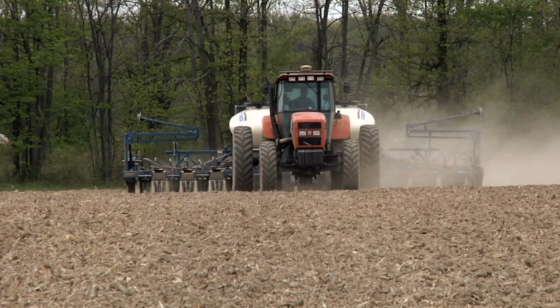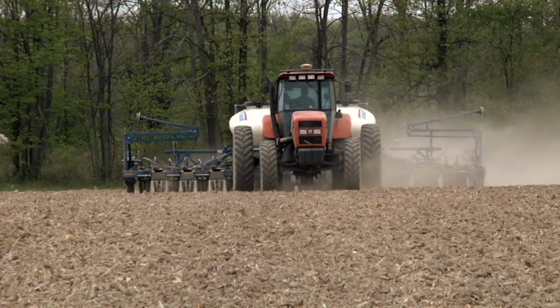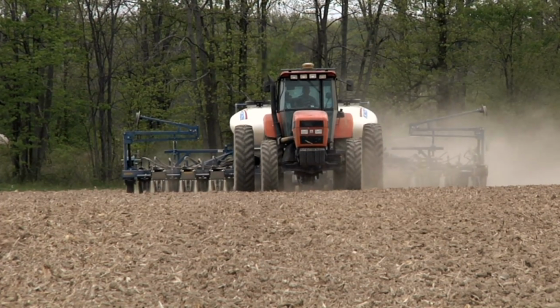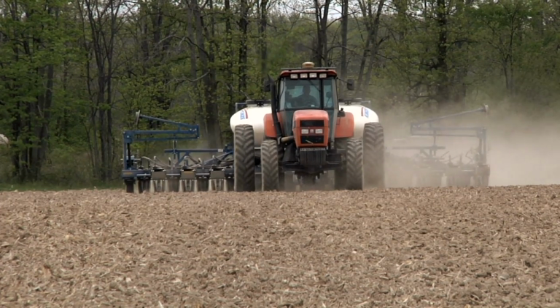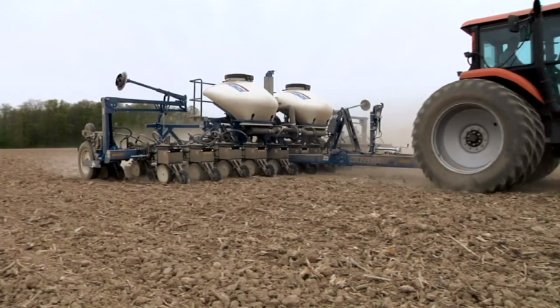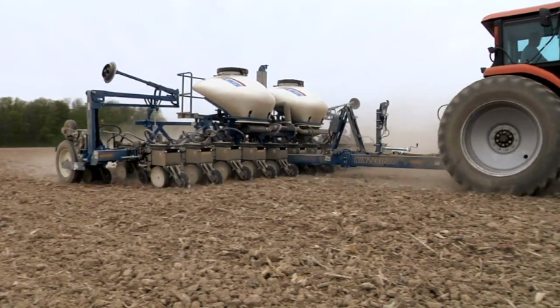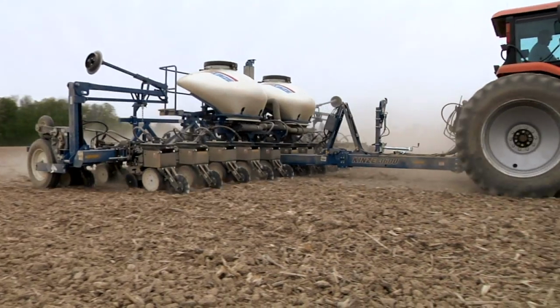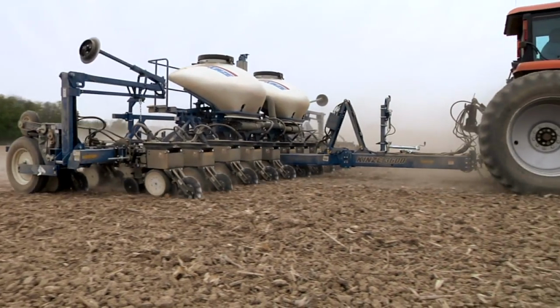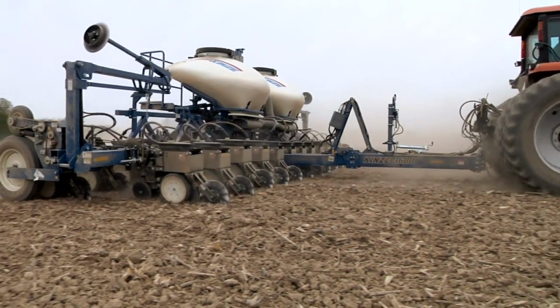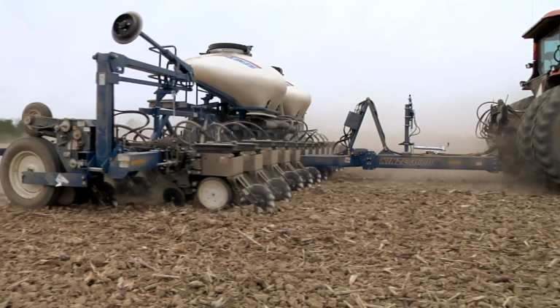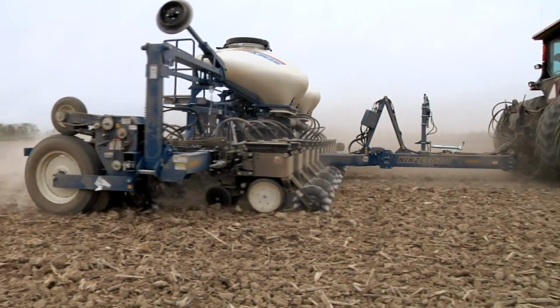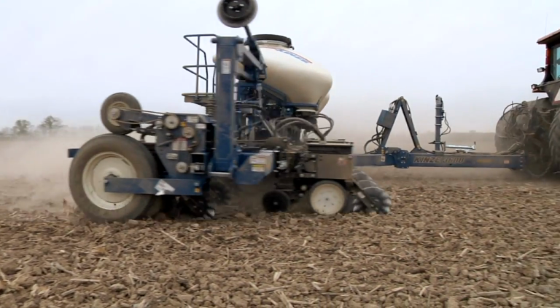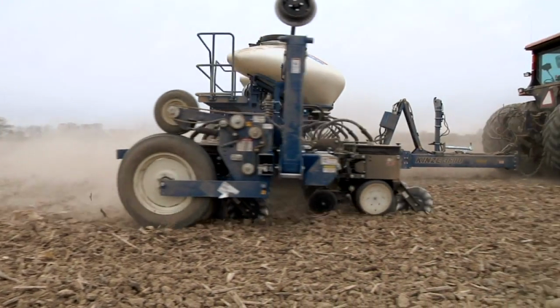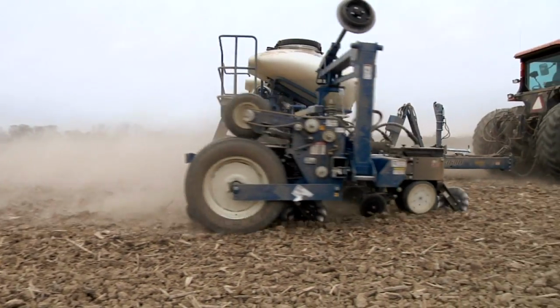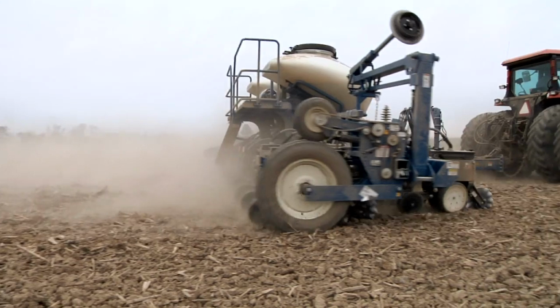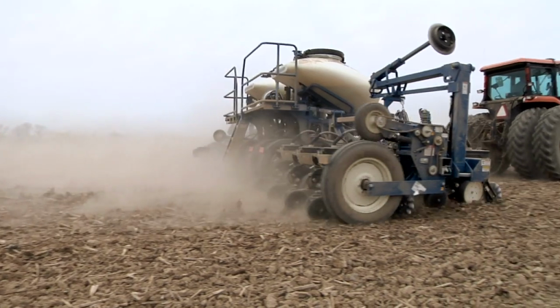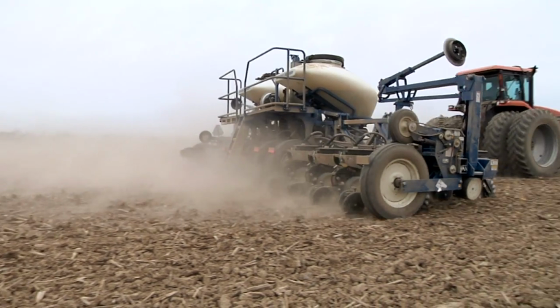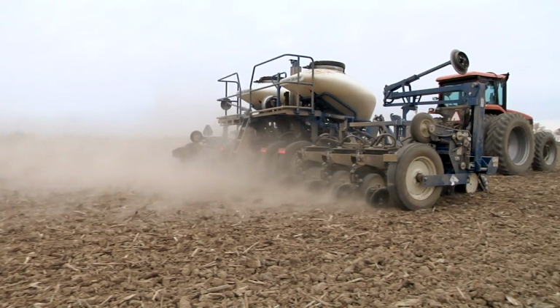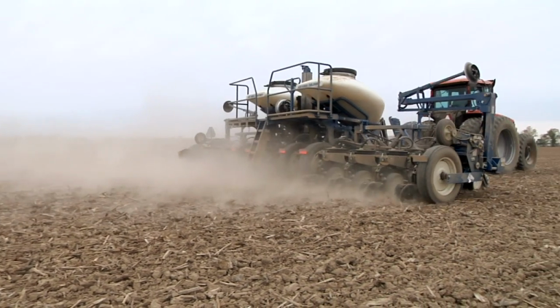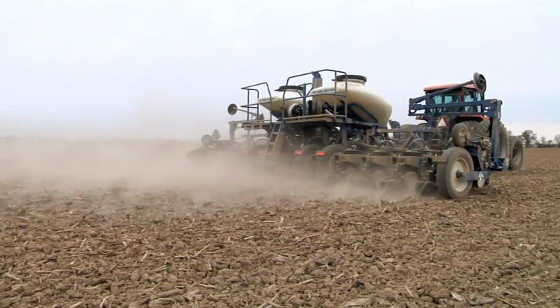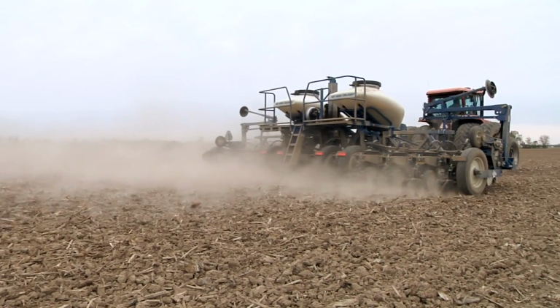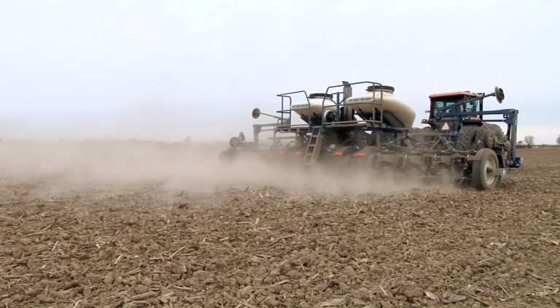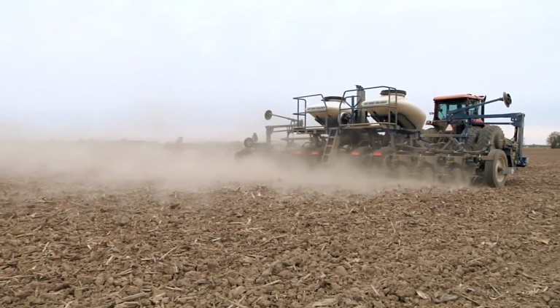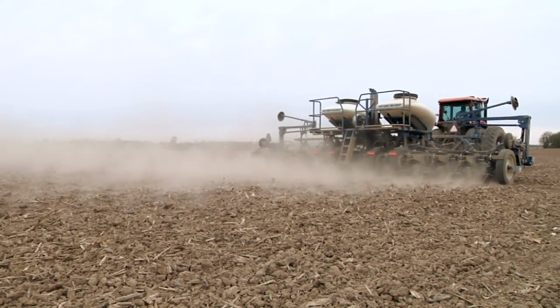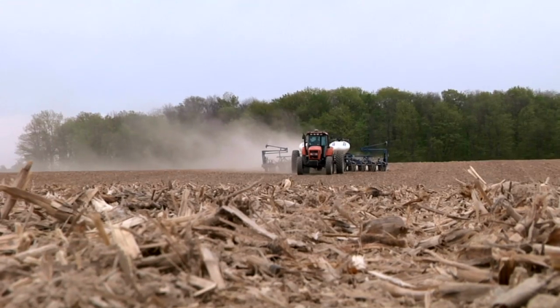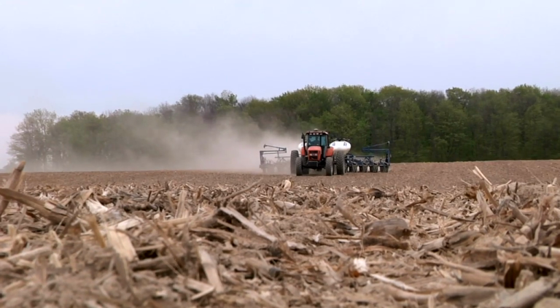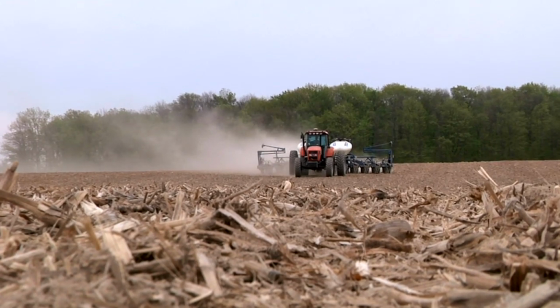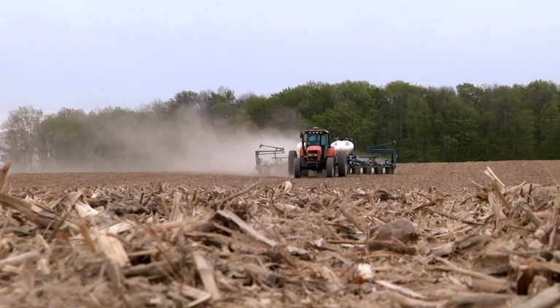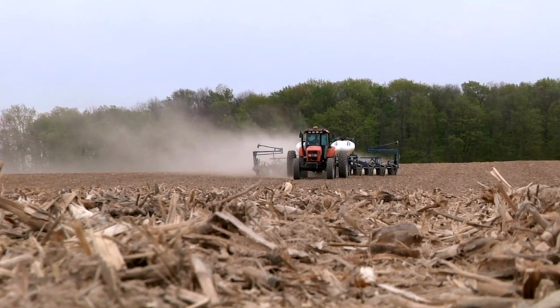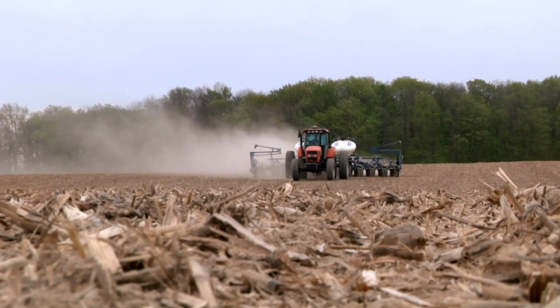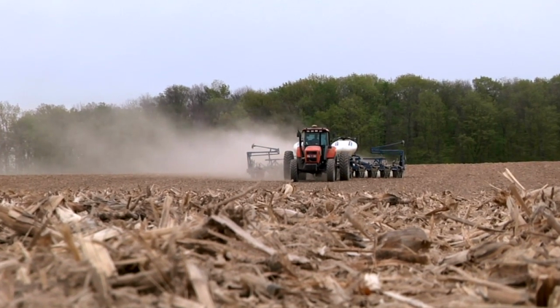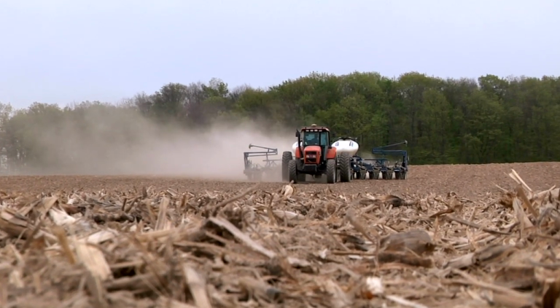We're not using RTK, we're using WAAS. WAAS is working good. We lose it once in a while, but not that often — it's not that big a deal. RTK, for what we were doing, I didn't need it to be that accurate.